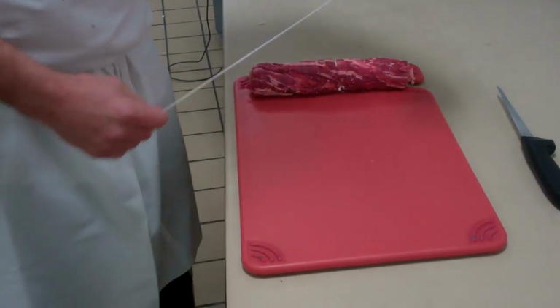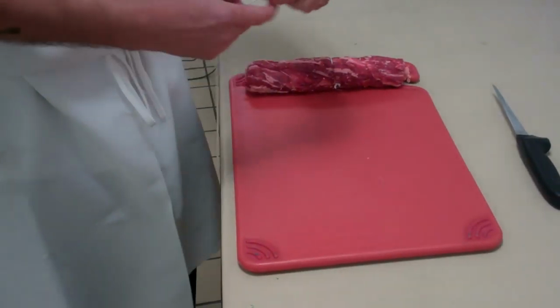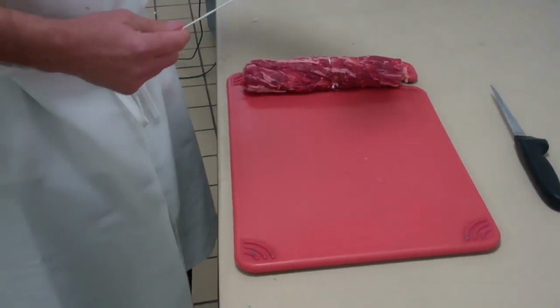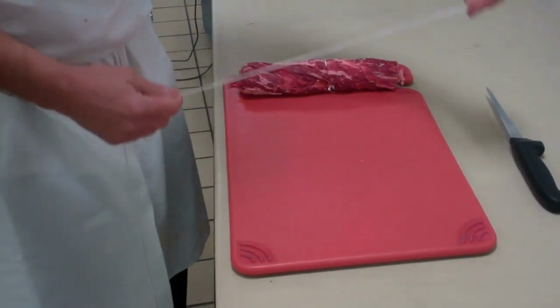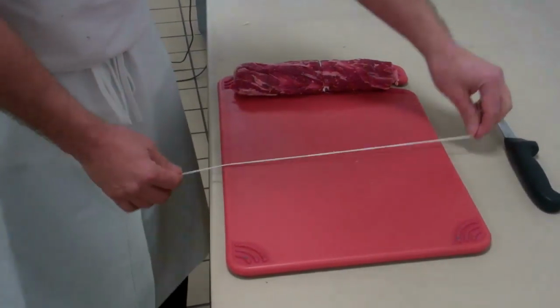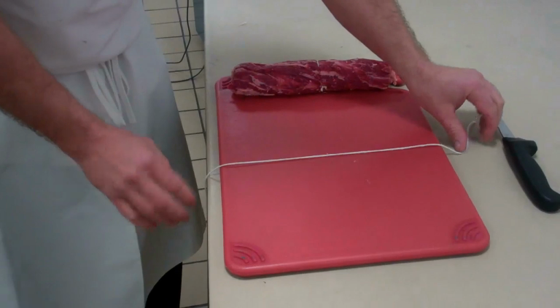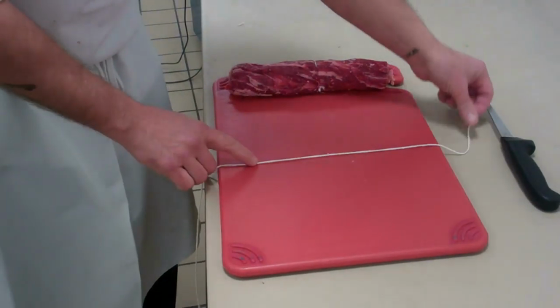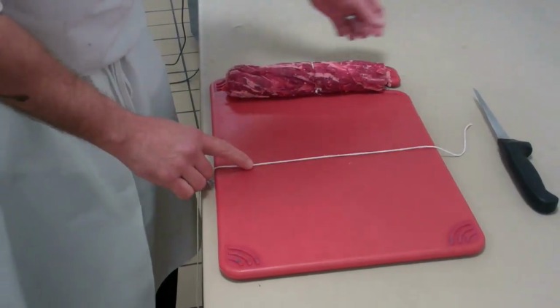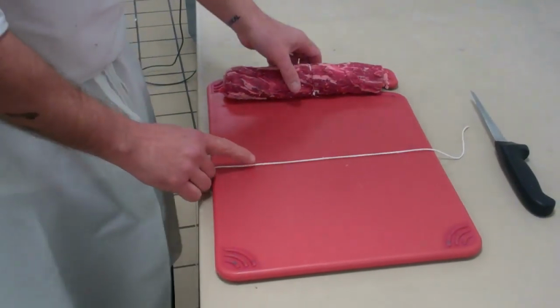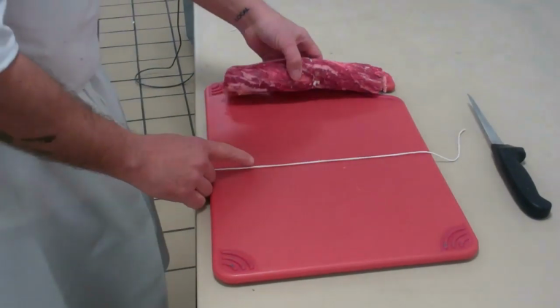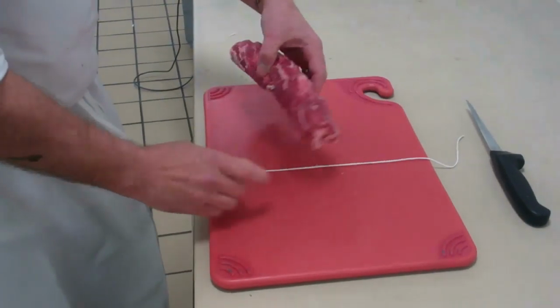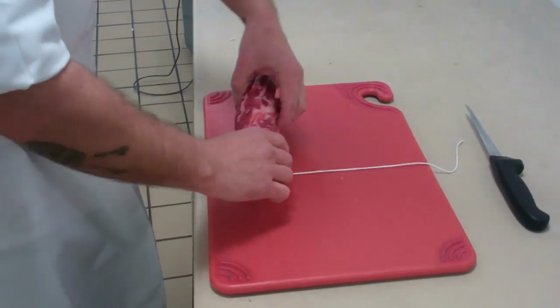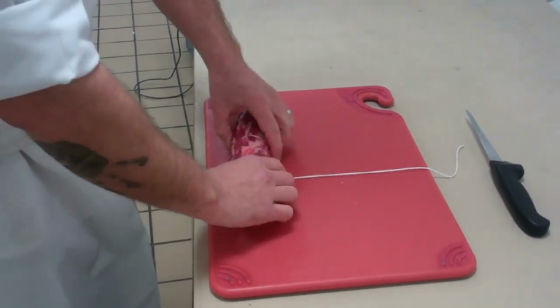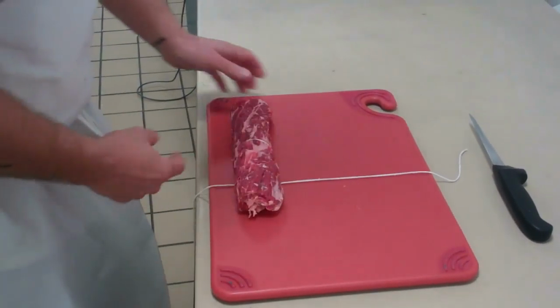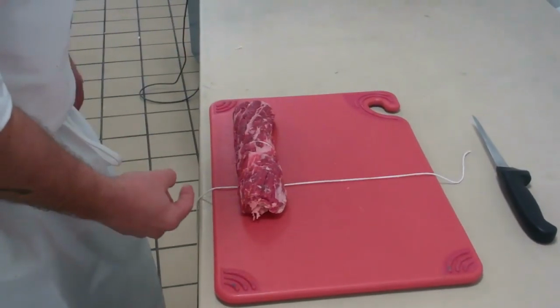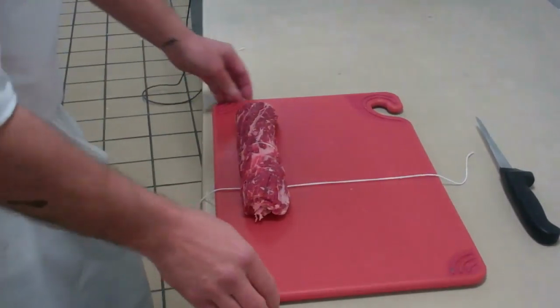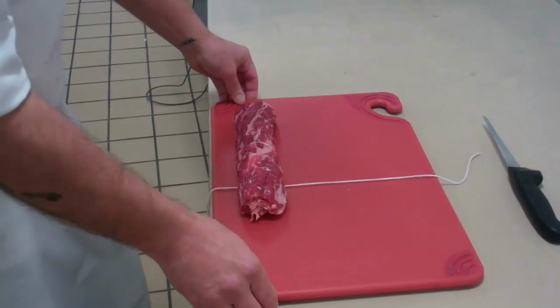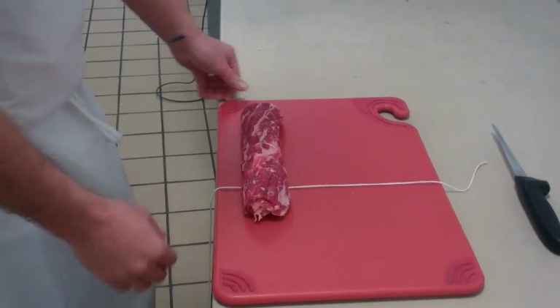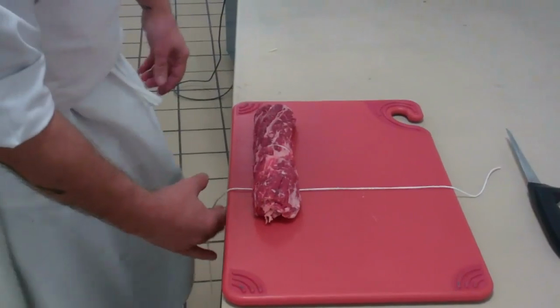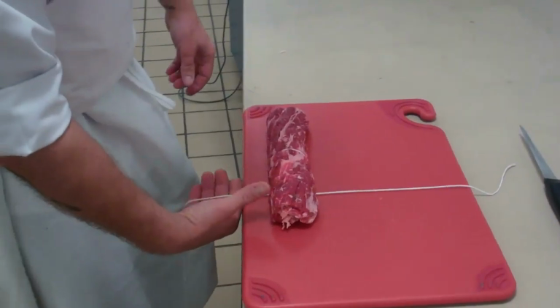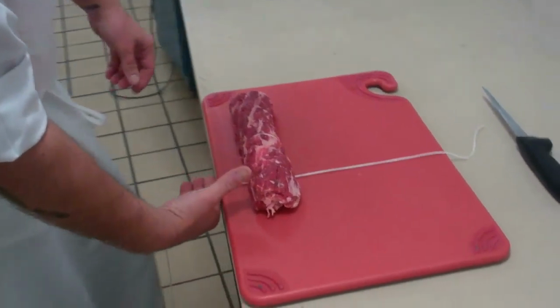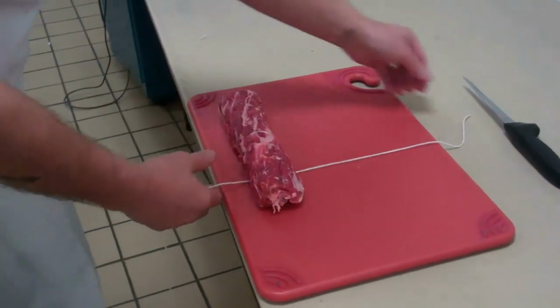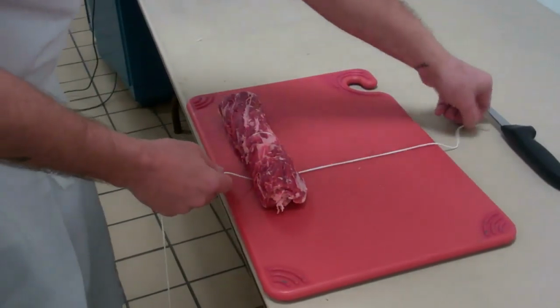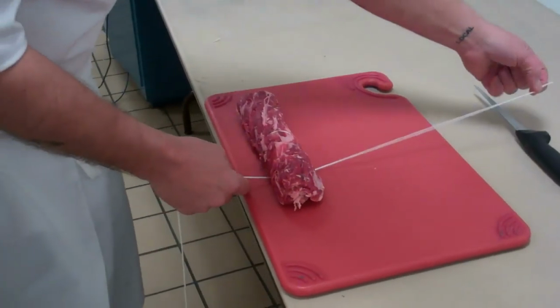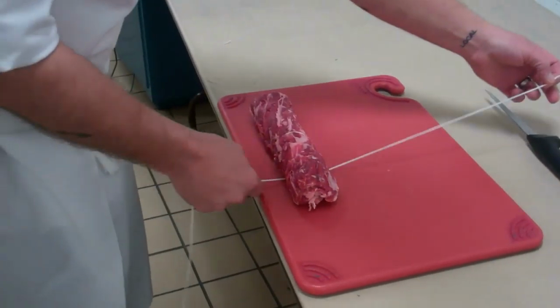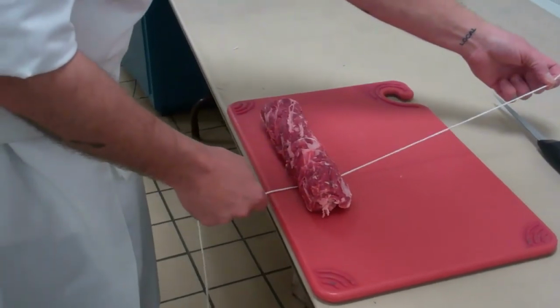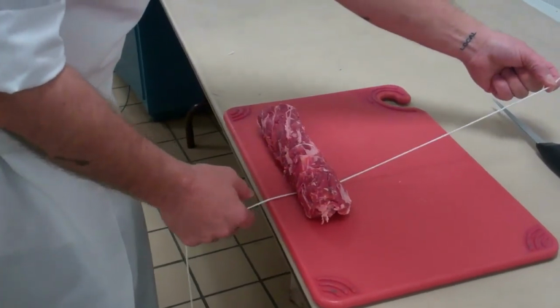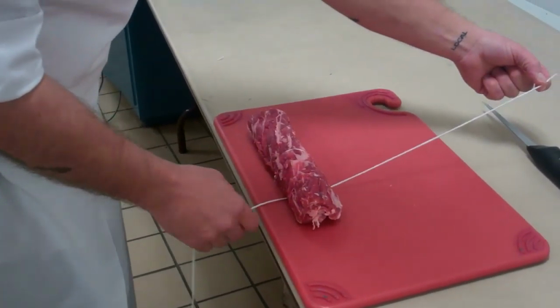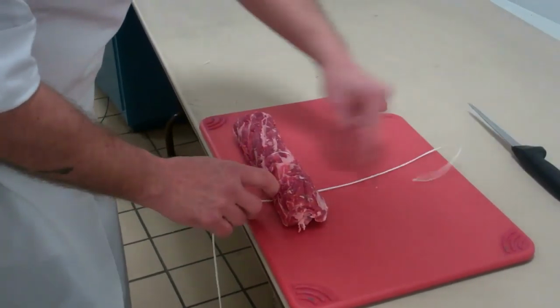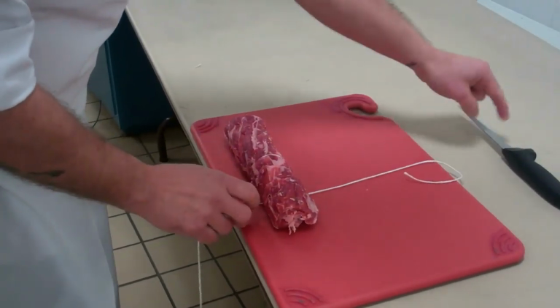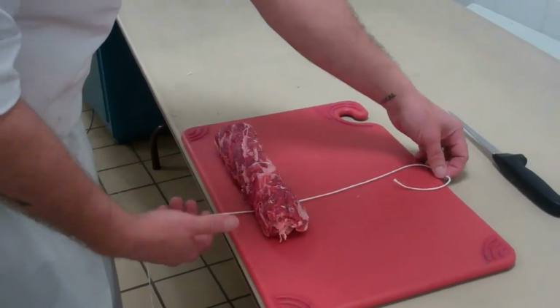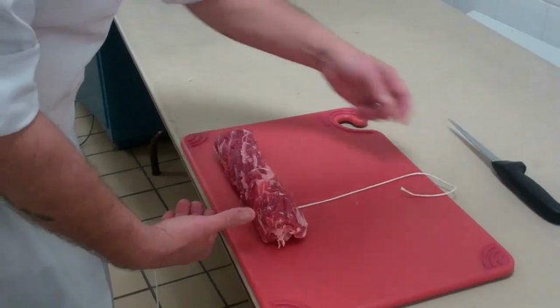So the first thing you're going to do is take your string and put it down on your table. You're going to take your roast and put it close to the edge of the table. You're going to then have about 12 to 16 inches of excess string from the back side of your roast.